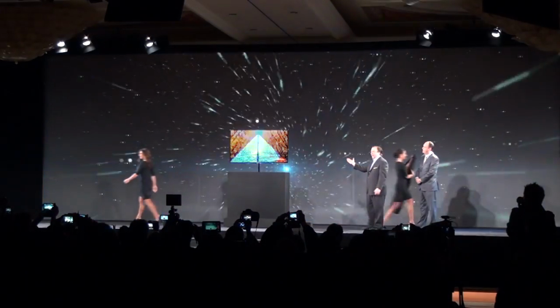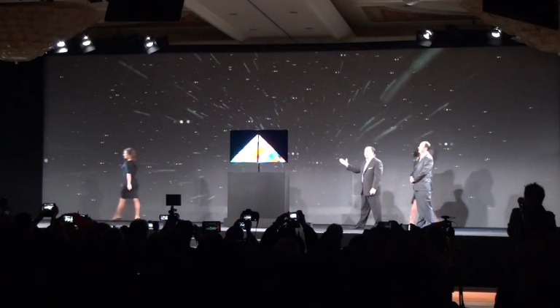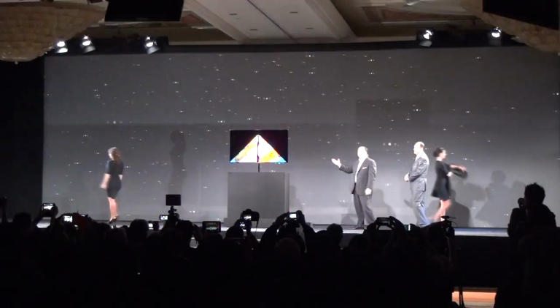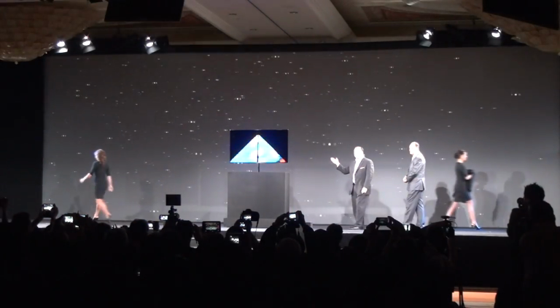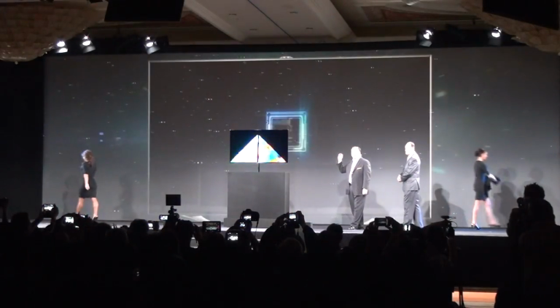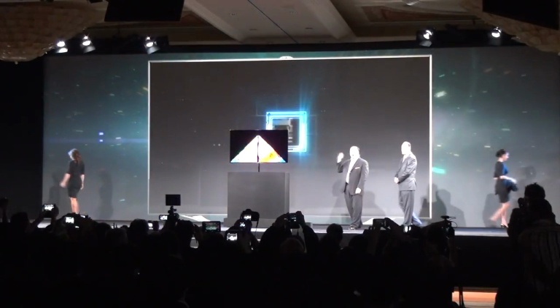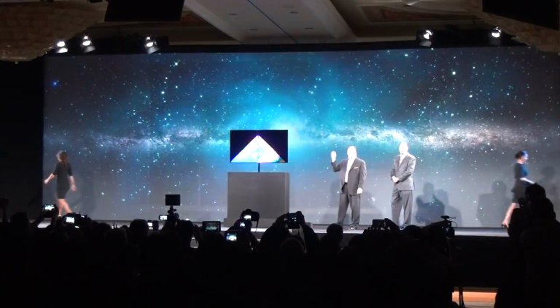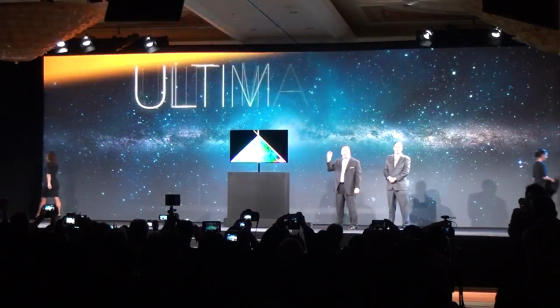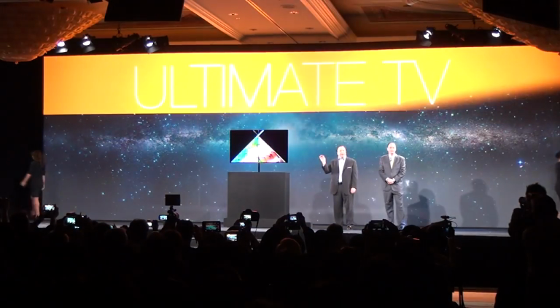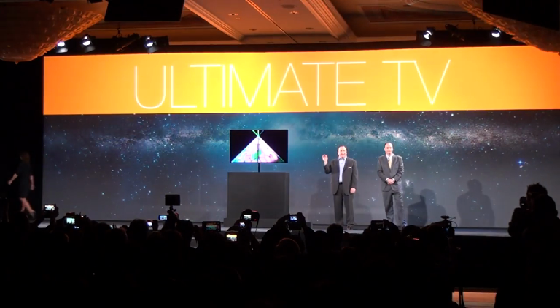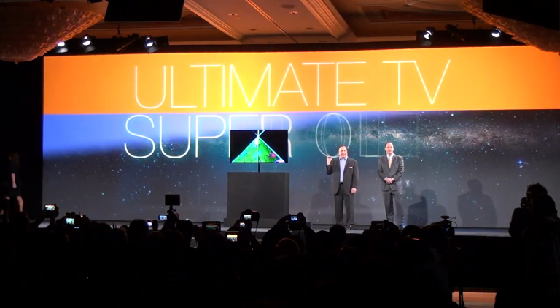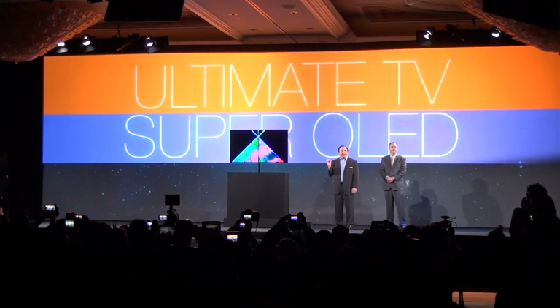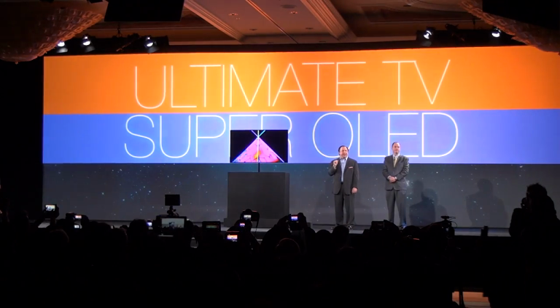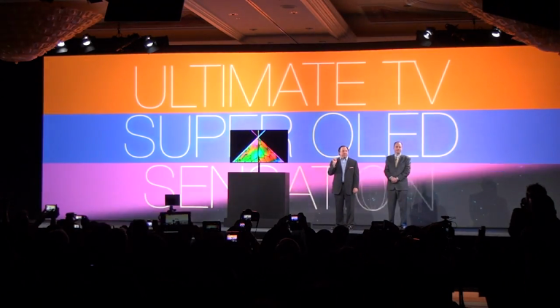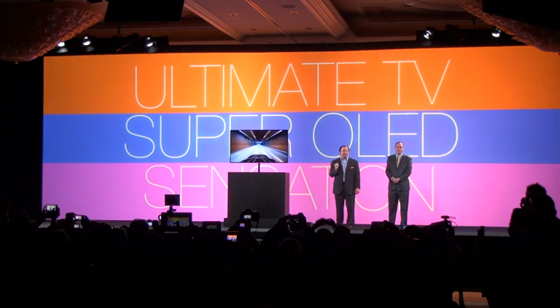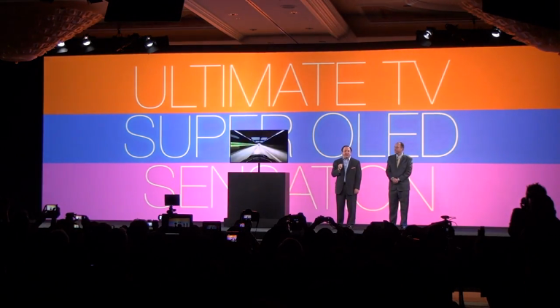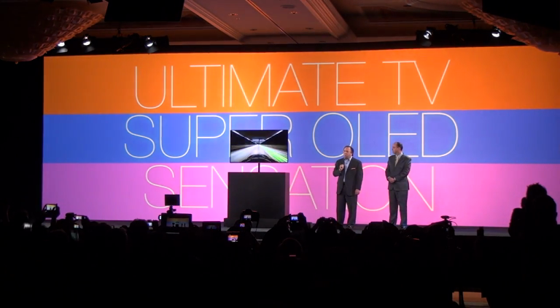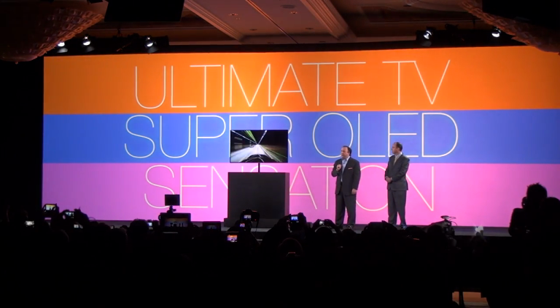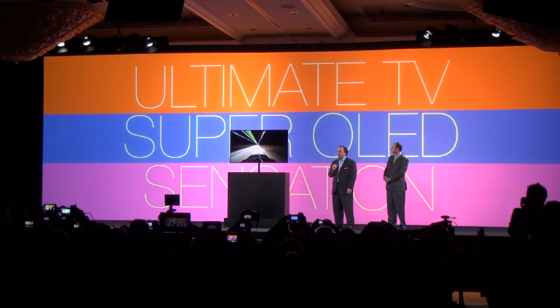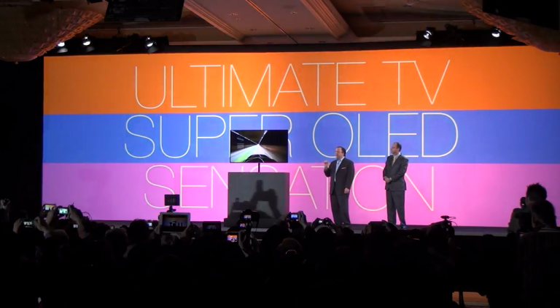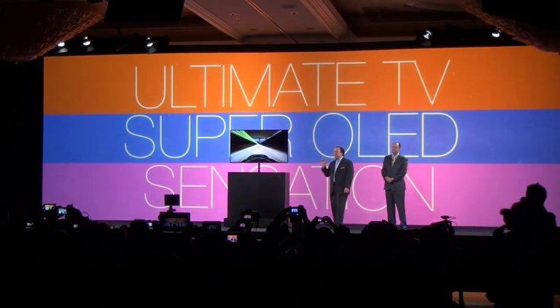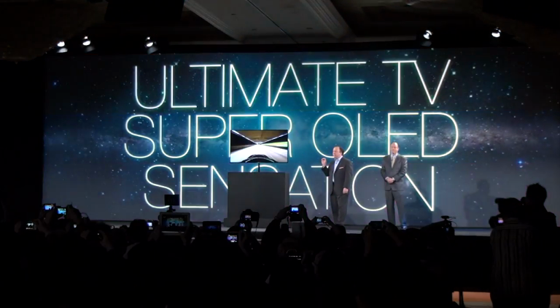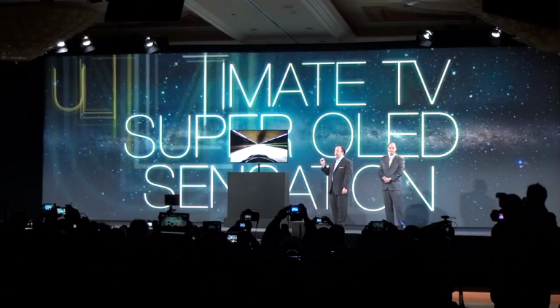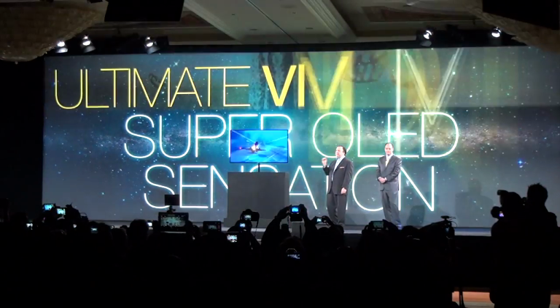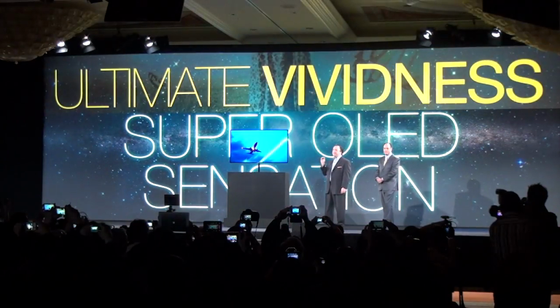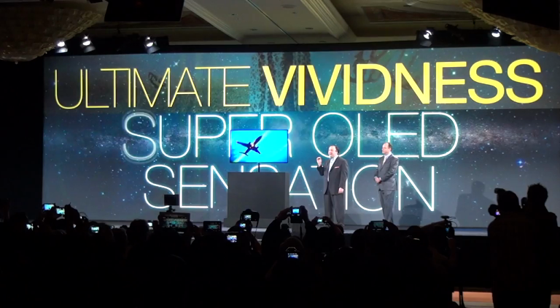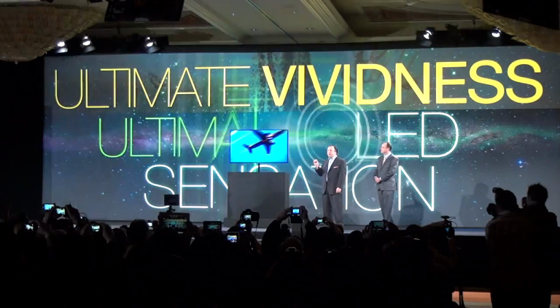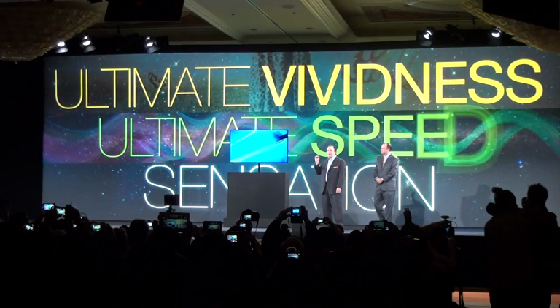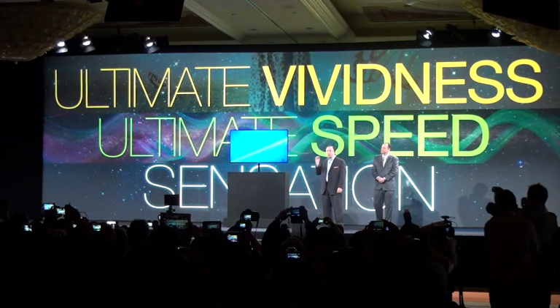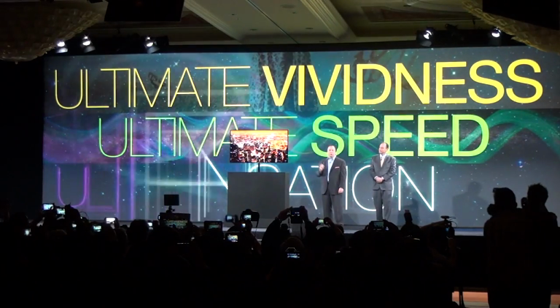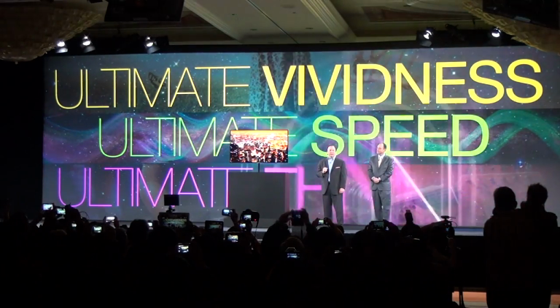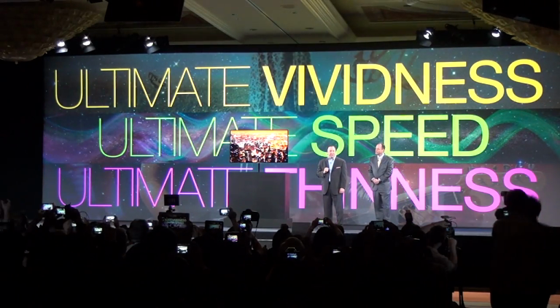Introducing the ultimate TV and a CES Best of Innovations Award winner, the Samsung 55-inch Super OLED TV.